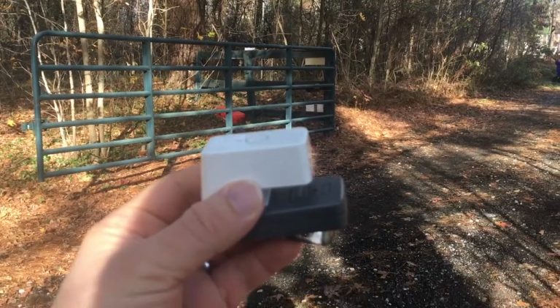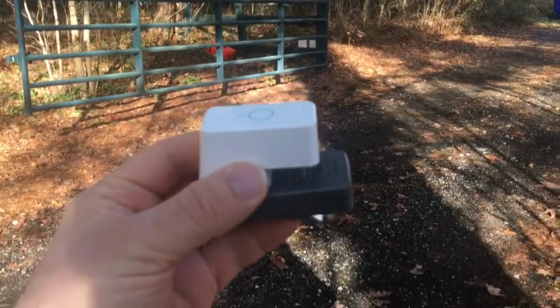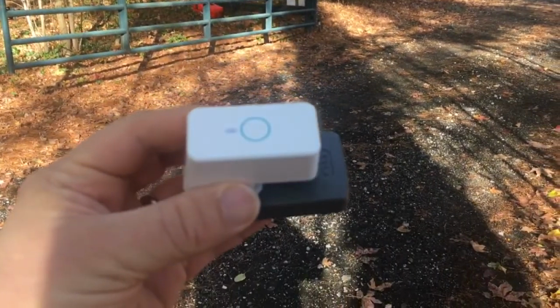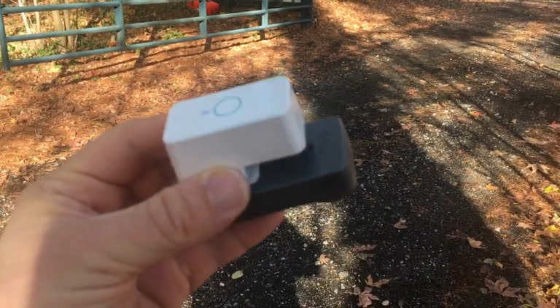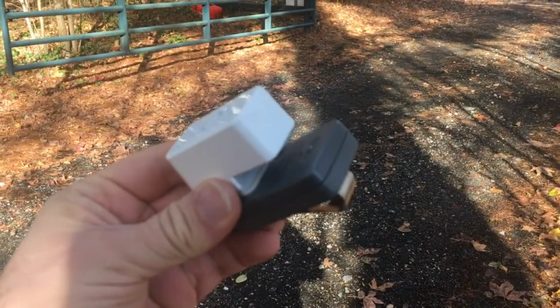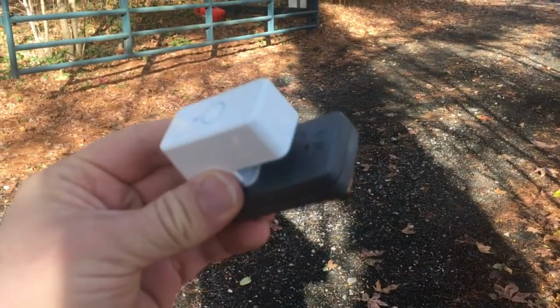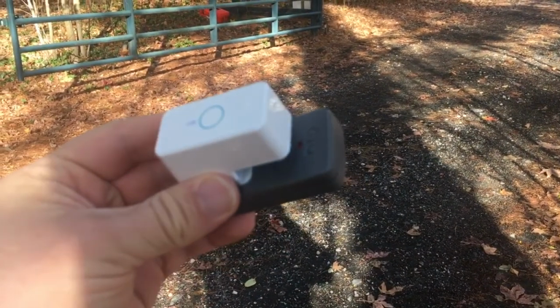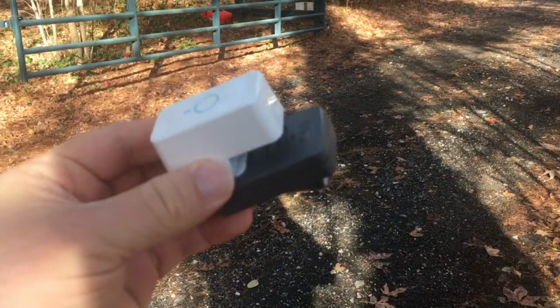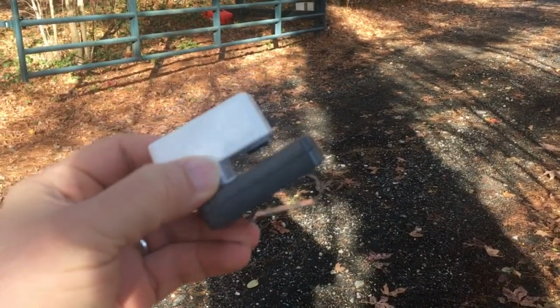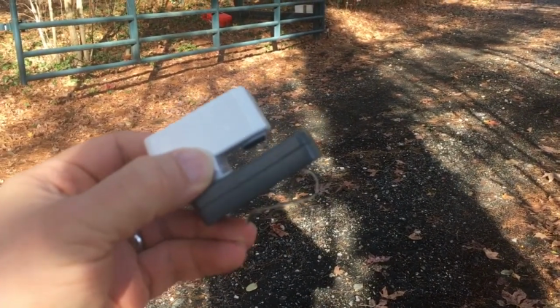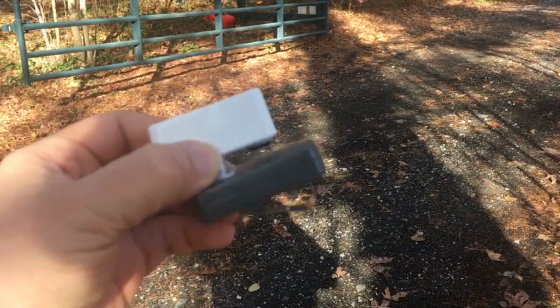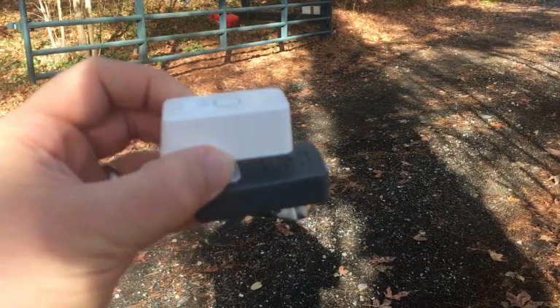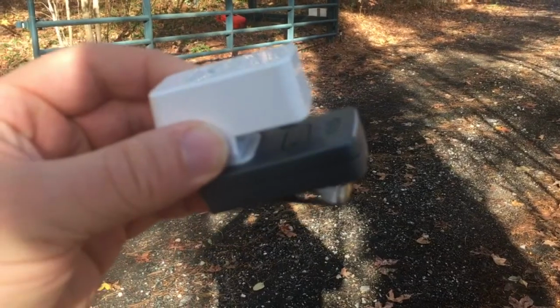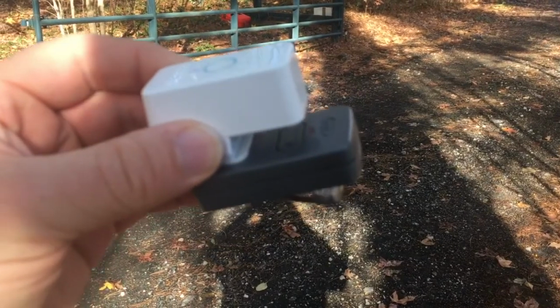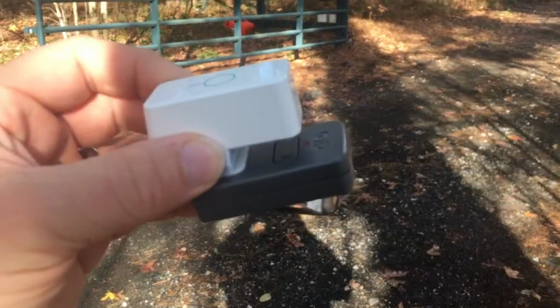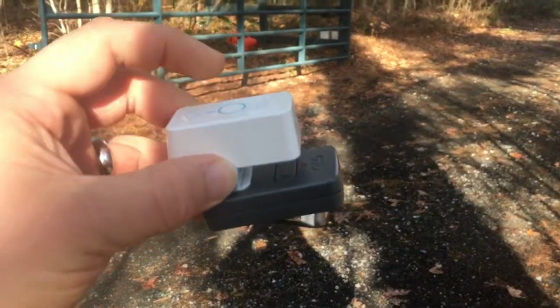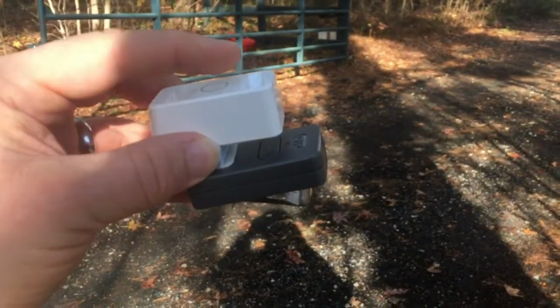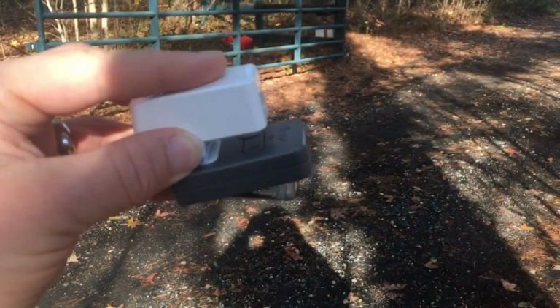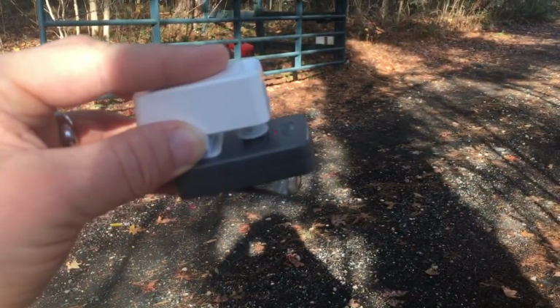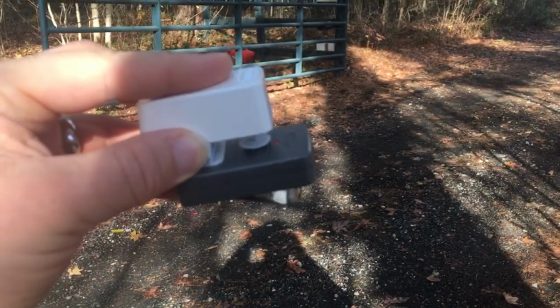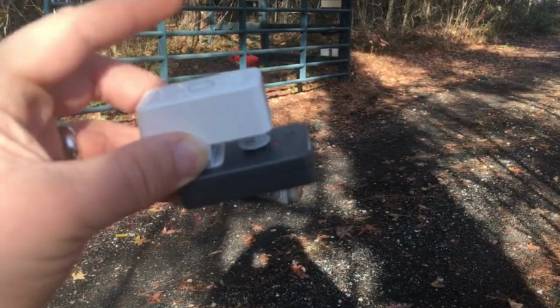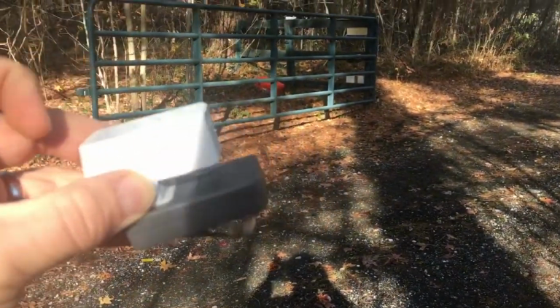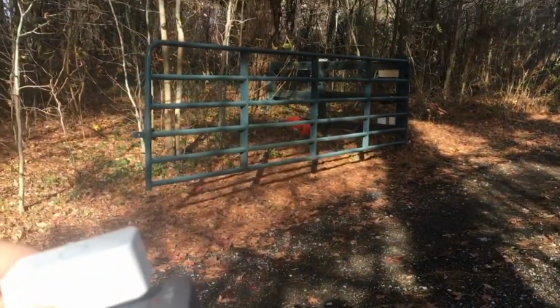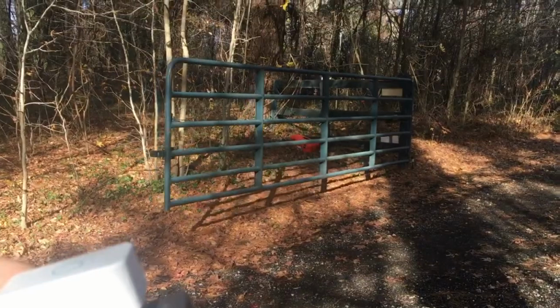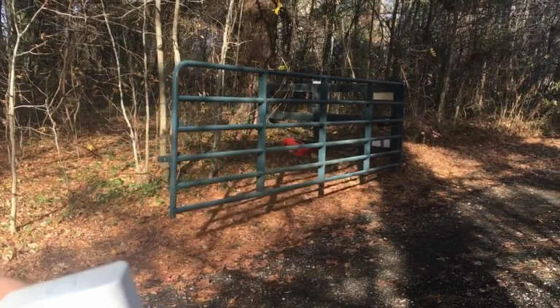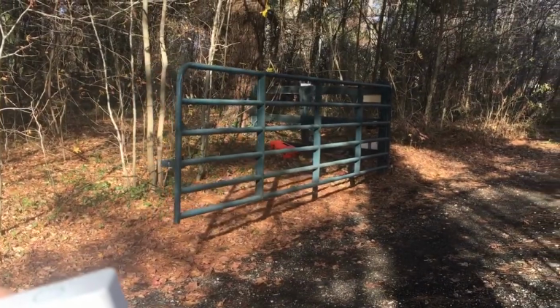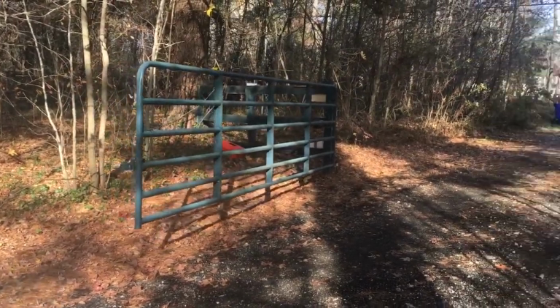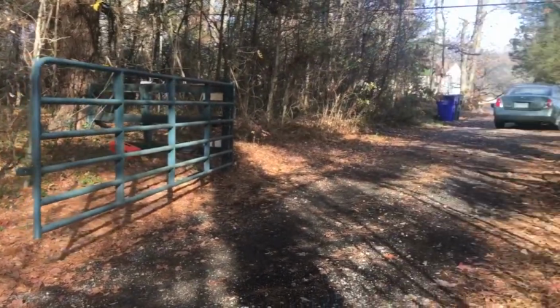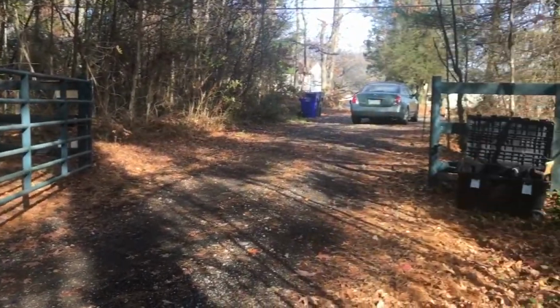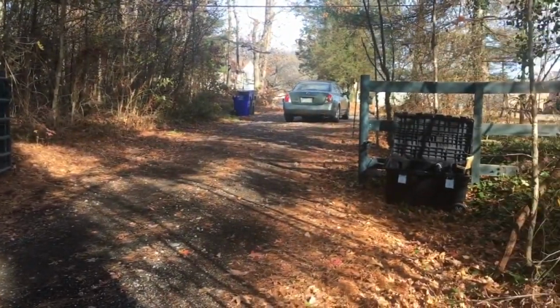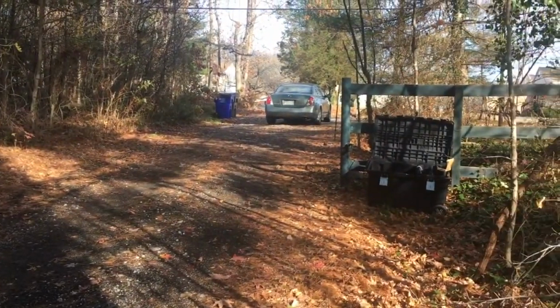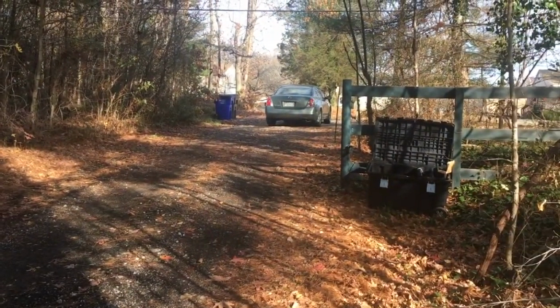This is a Micro Bot from Naran. It's a Bluetooth device that basically just pushes a button for you. I've used it to open and close the gate at the front of my driveway.